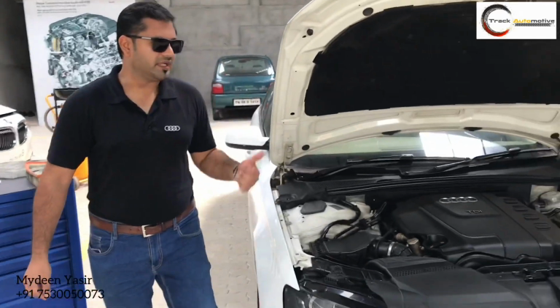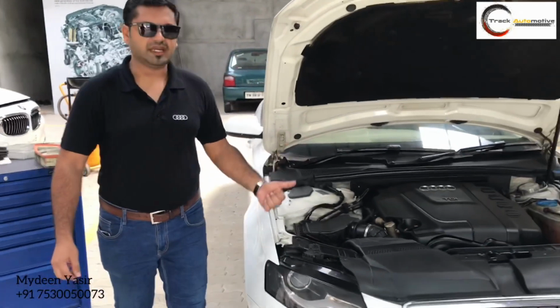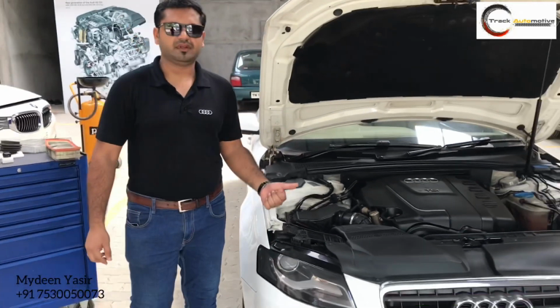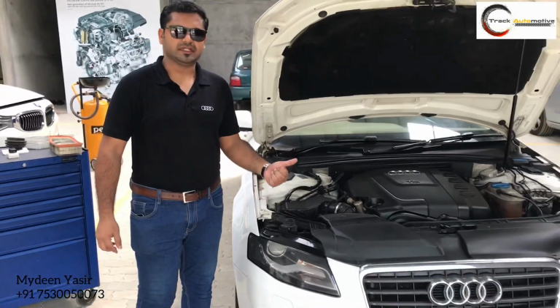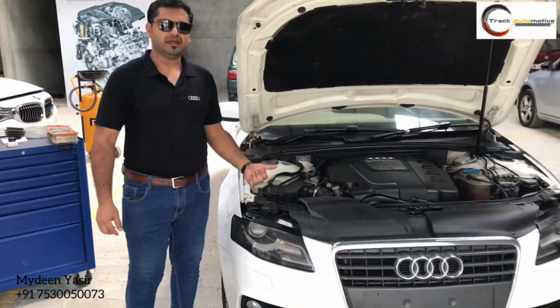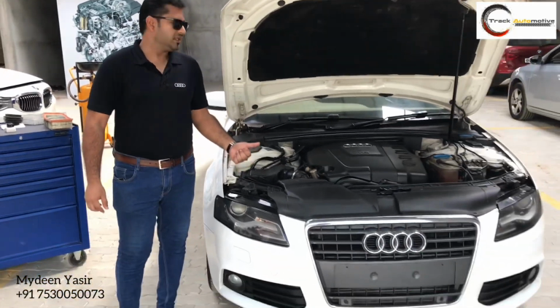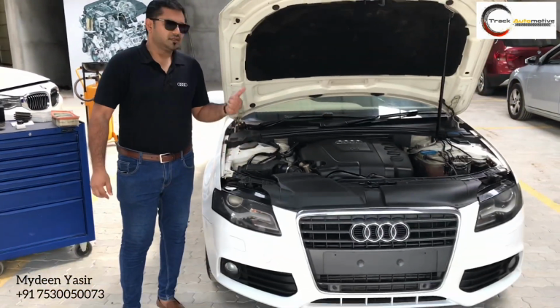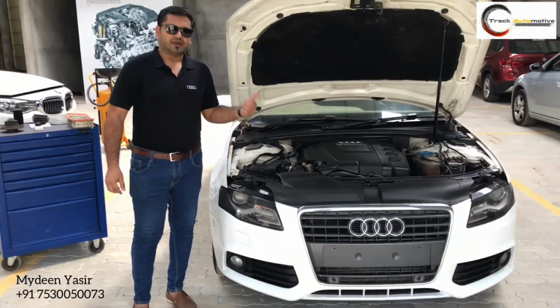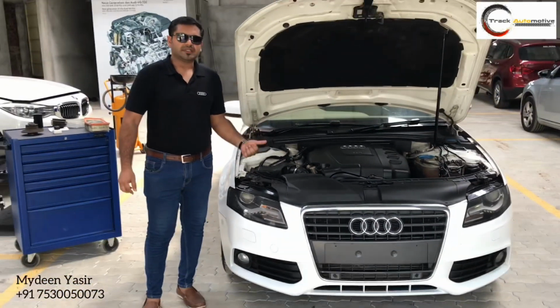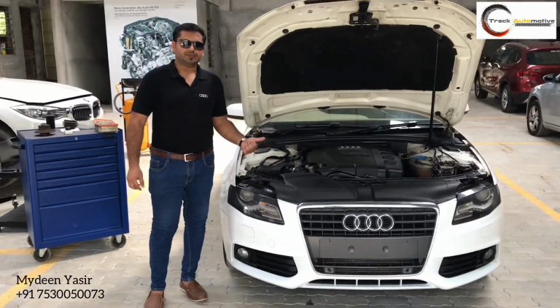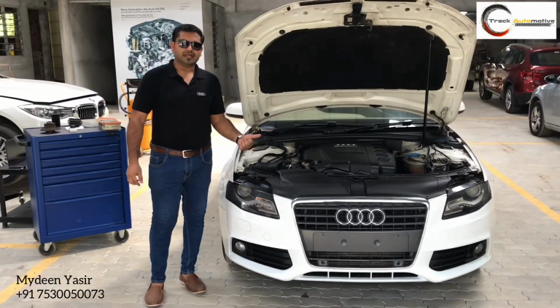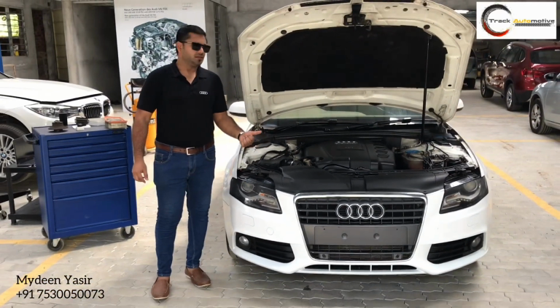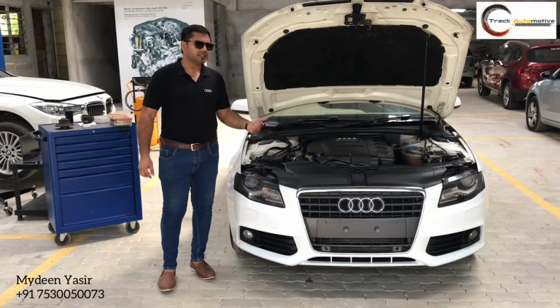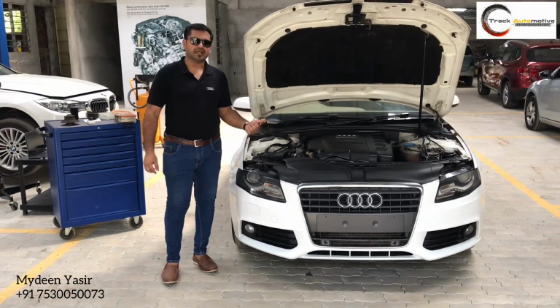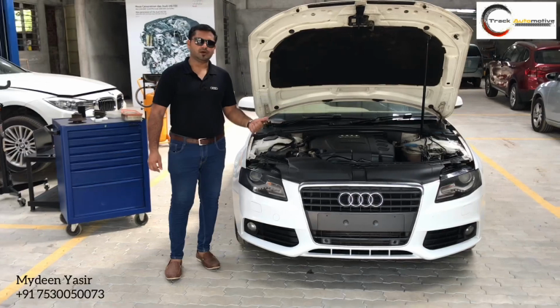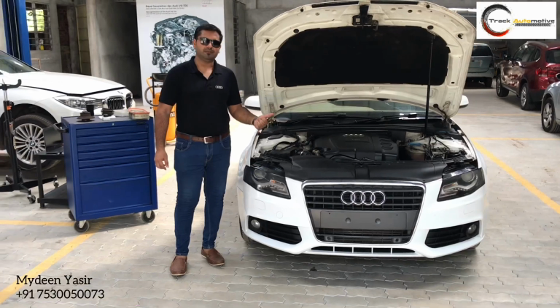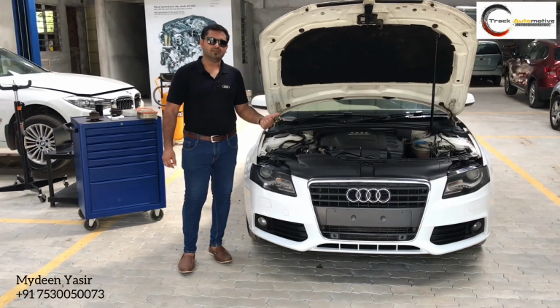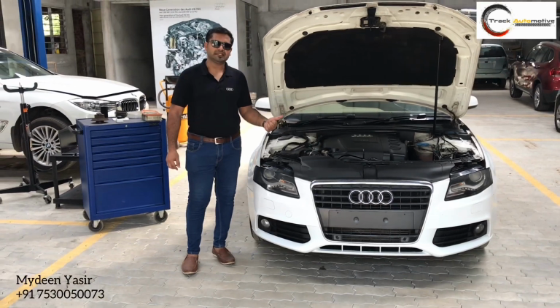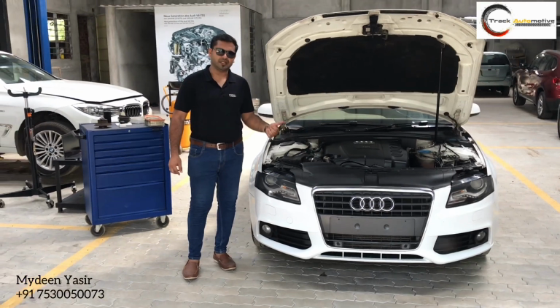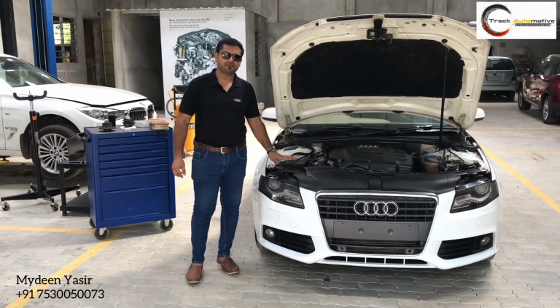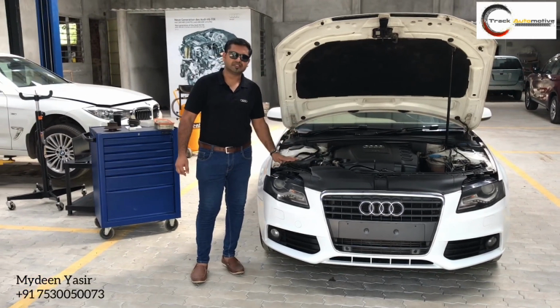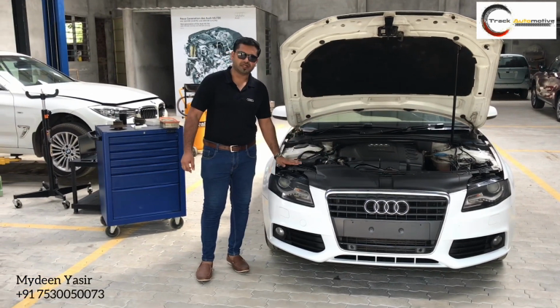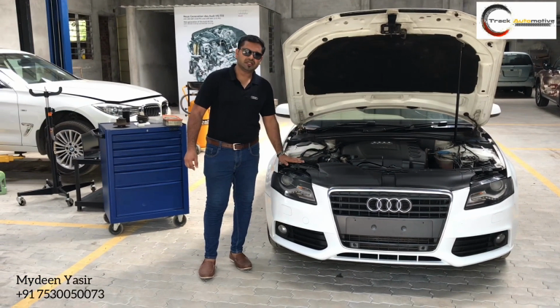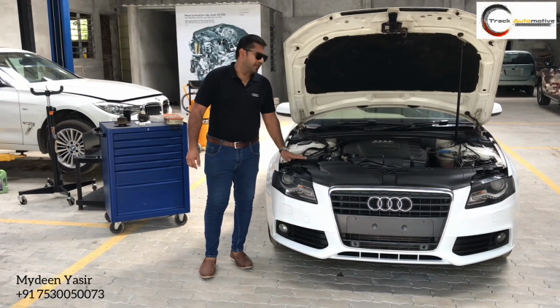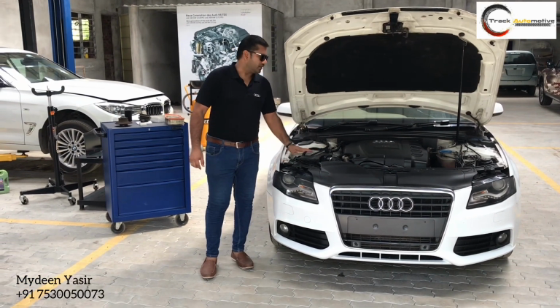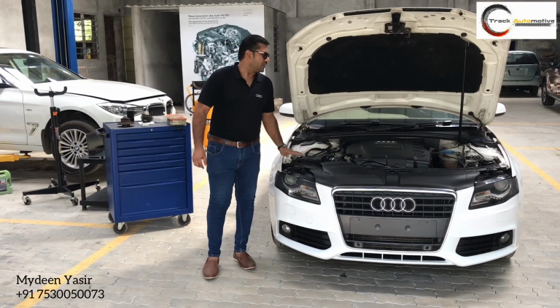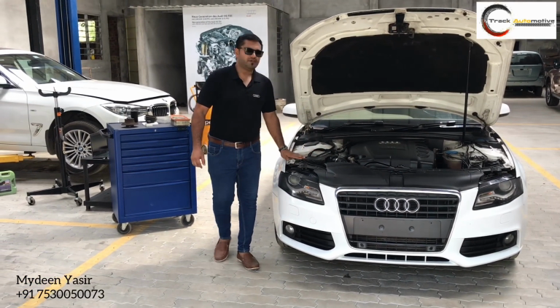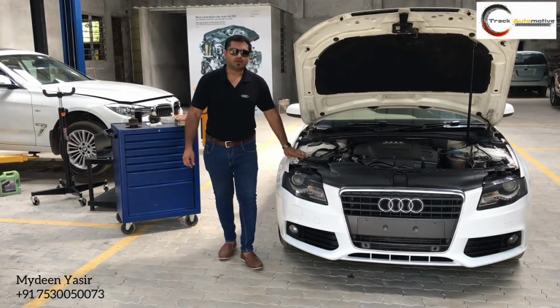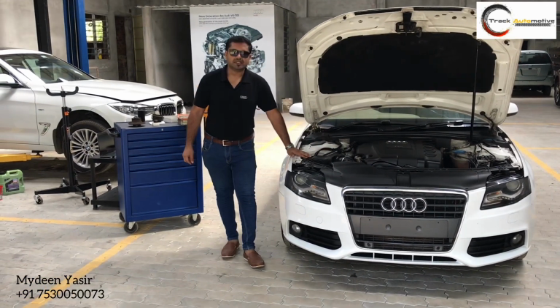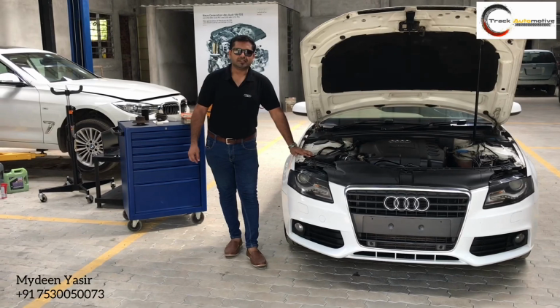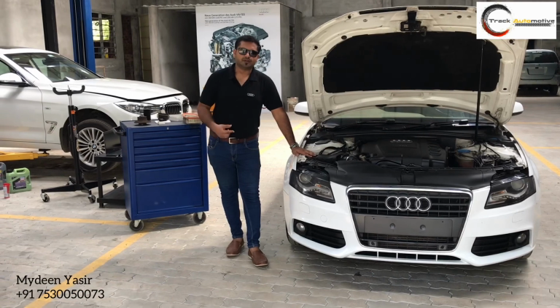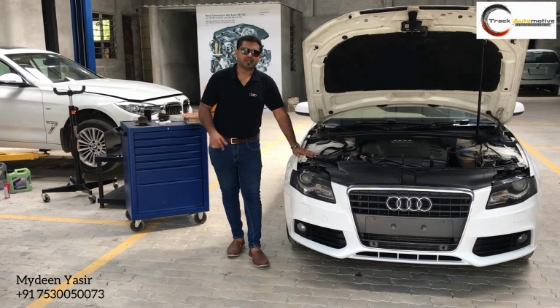We have taken a test drive and the final inspection has been done. Washing and wheel balancing has also been performed on this vehicle. Now we are waiting for the delivery of the vehicle.